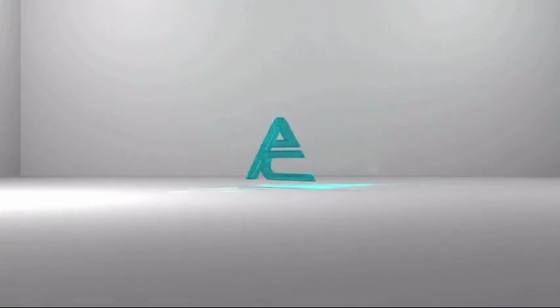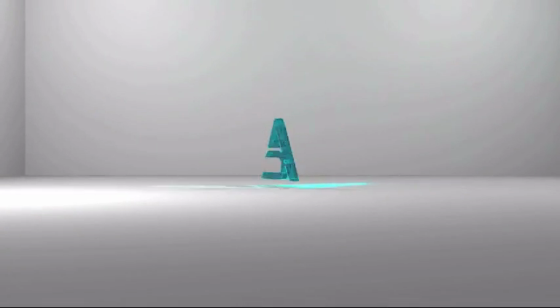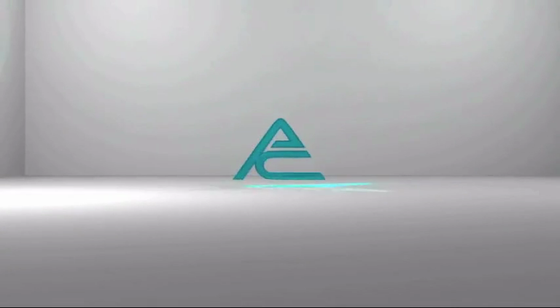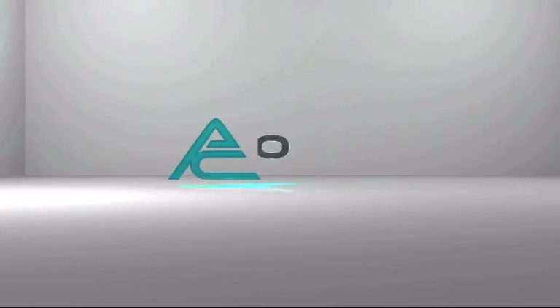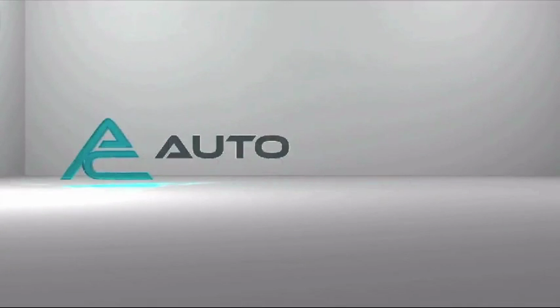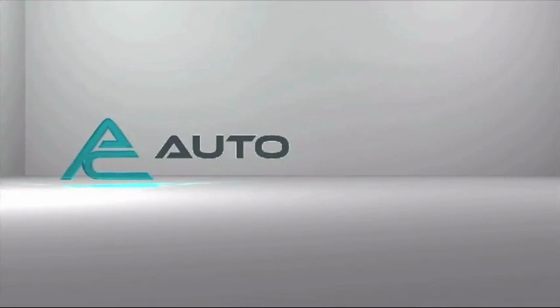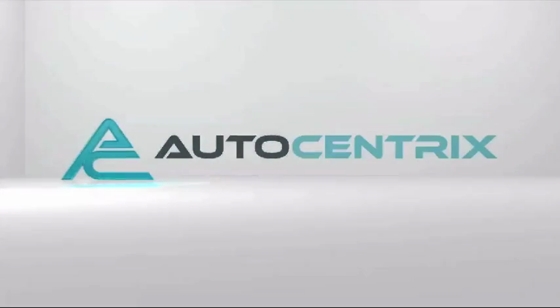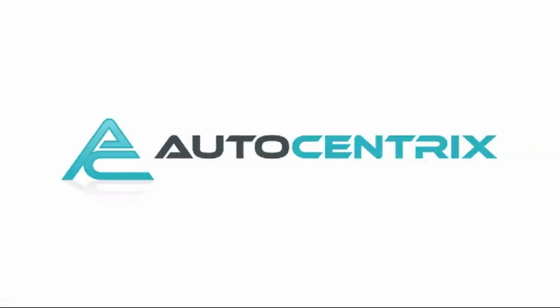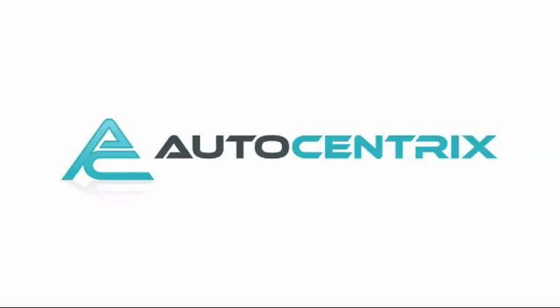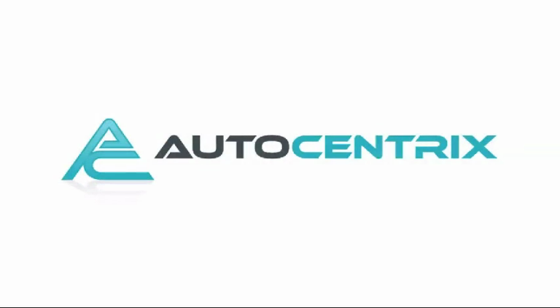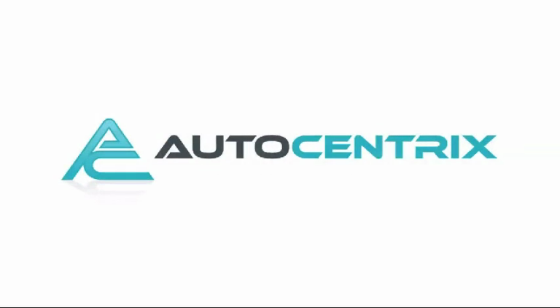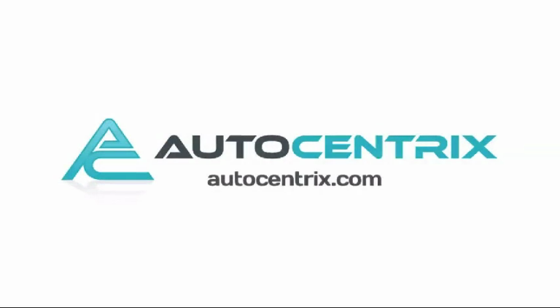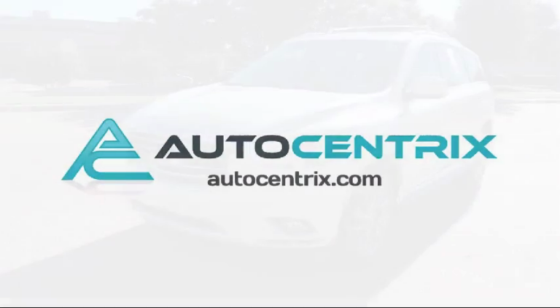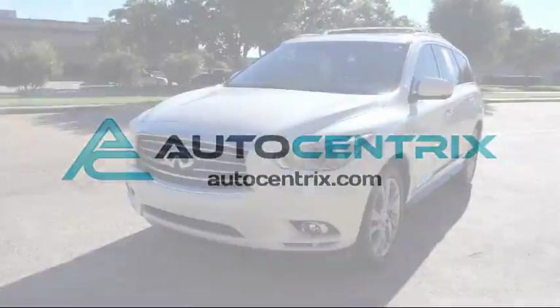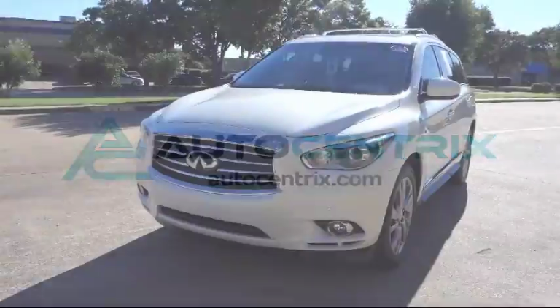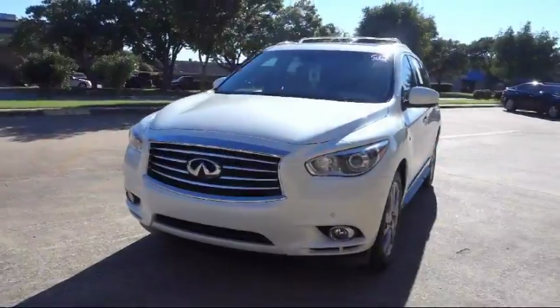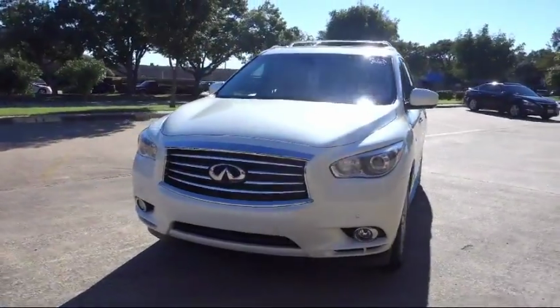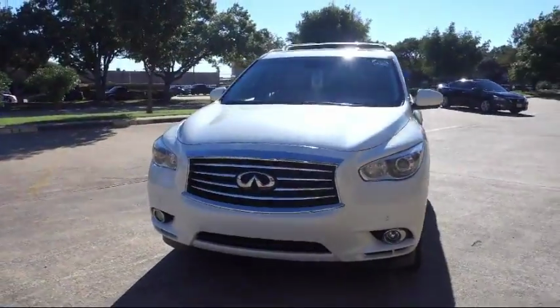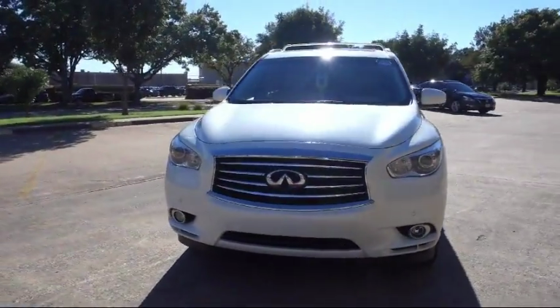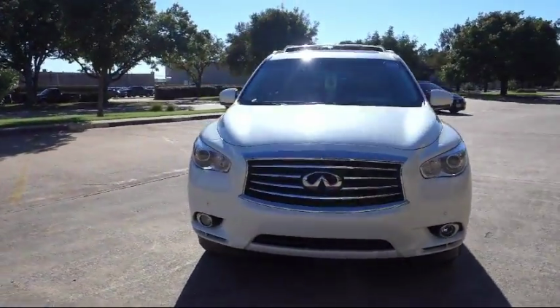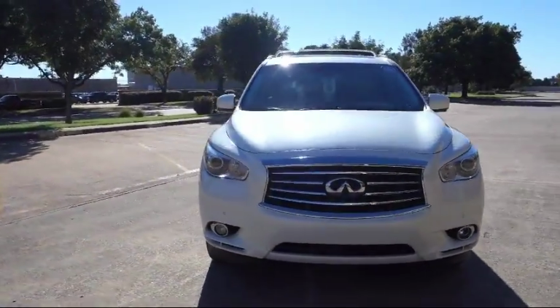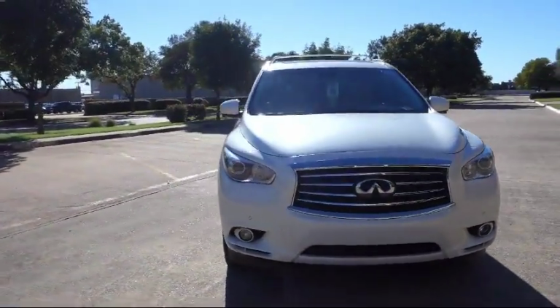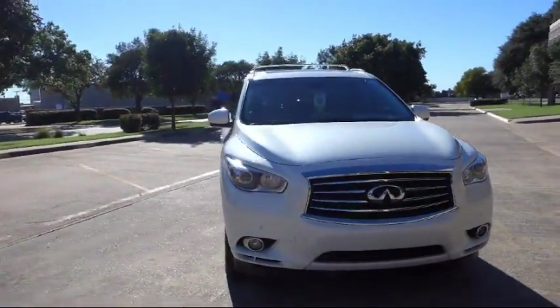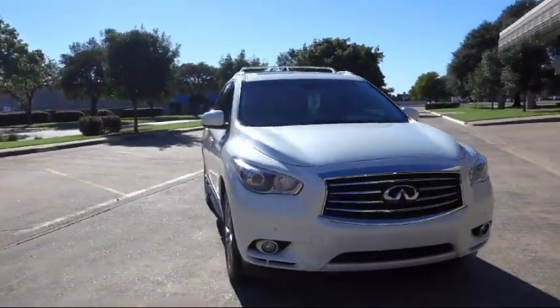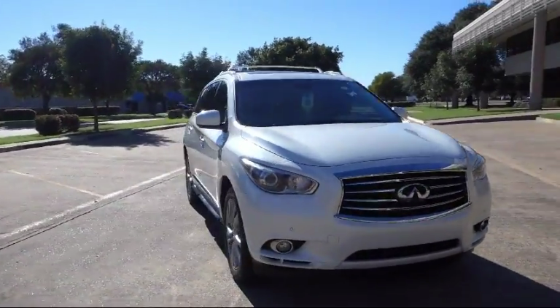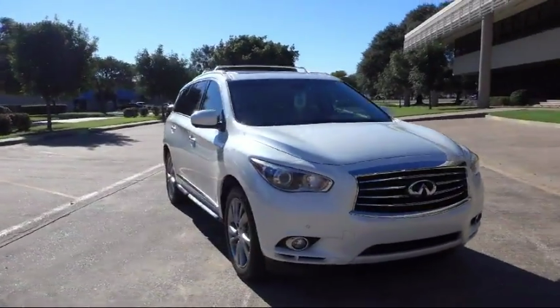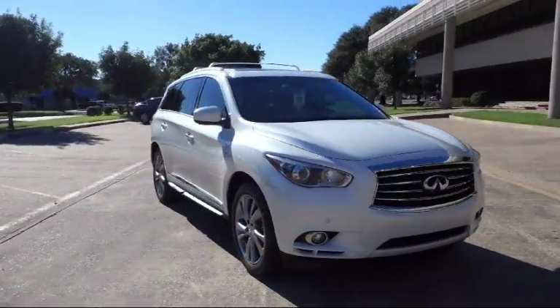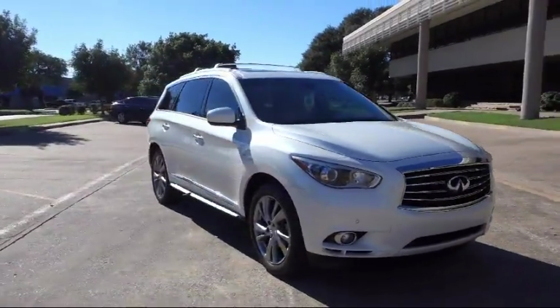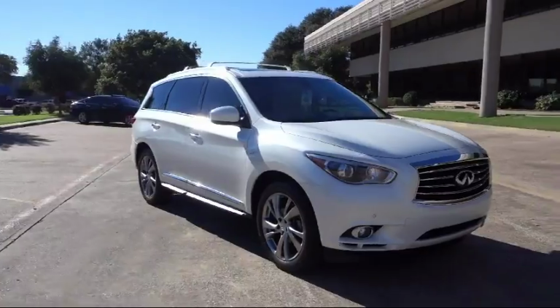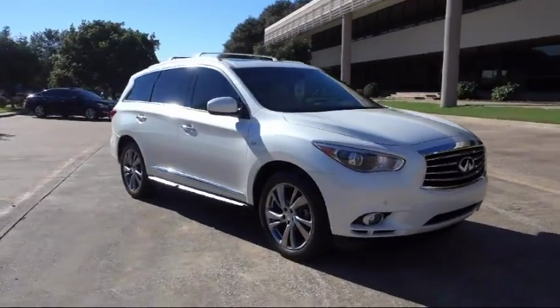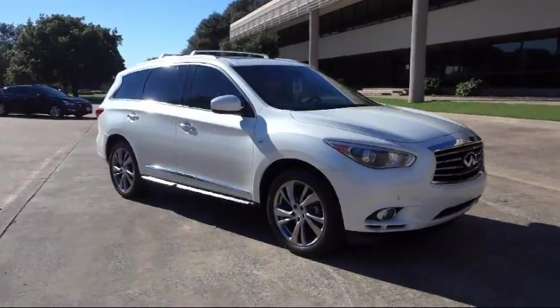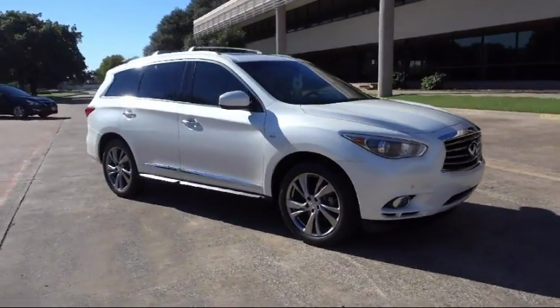Welcome to AutoCentrix, a premier dealer serving the greater Dallas area. Here's a look at one of our quality pre-owned vehicles that comes equipped with Bluetooth smartphone integration,